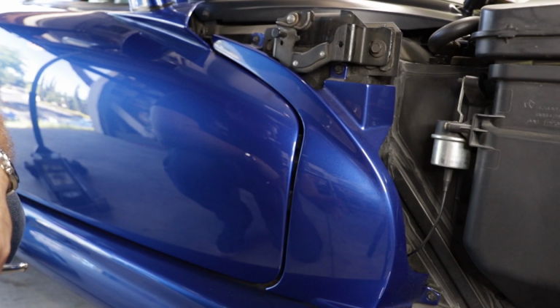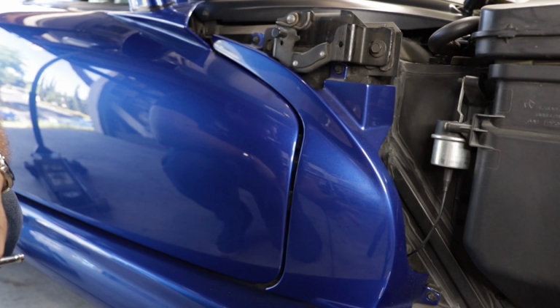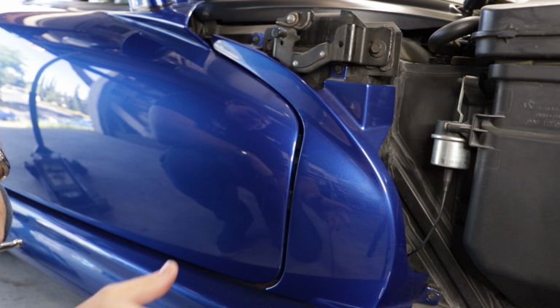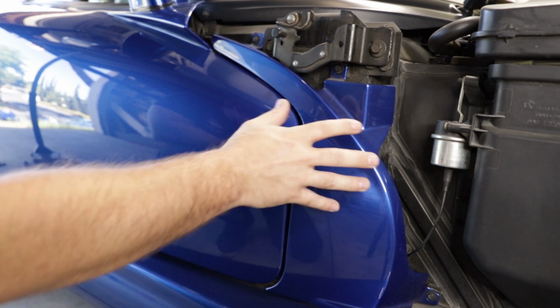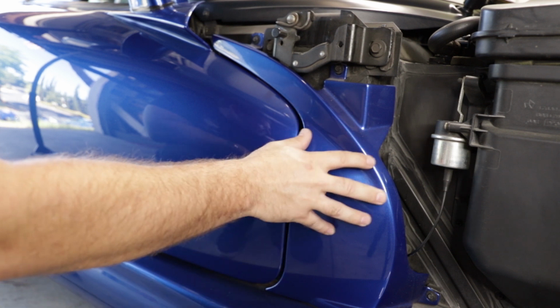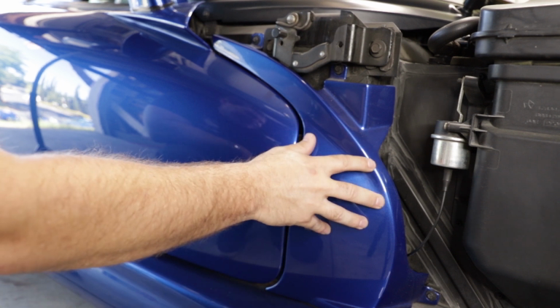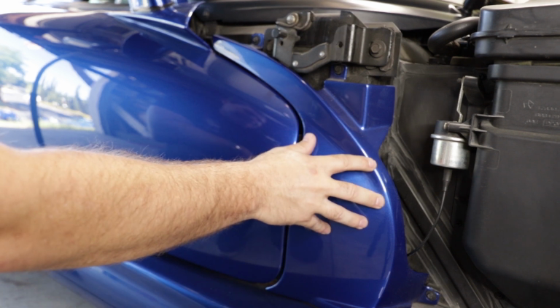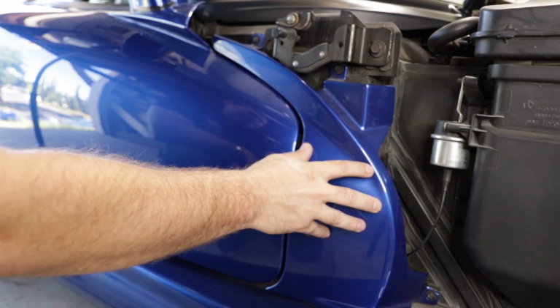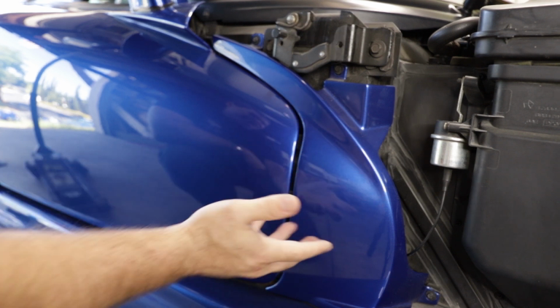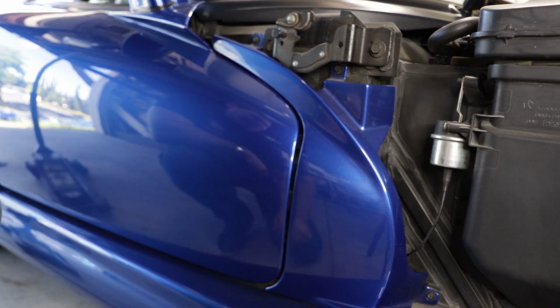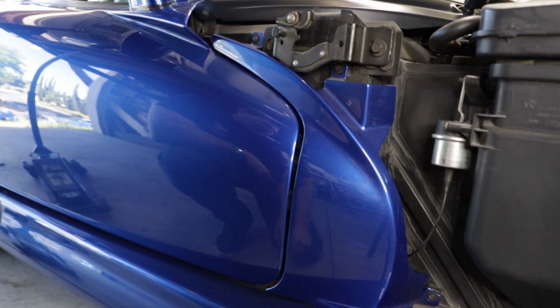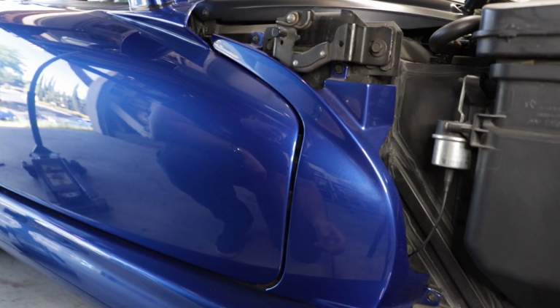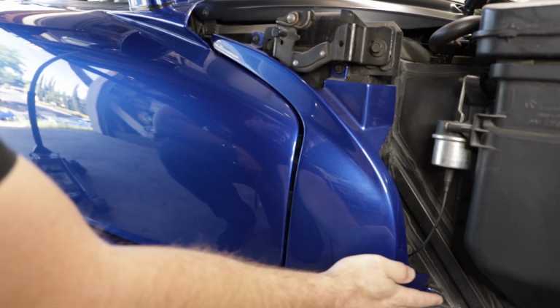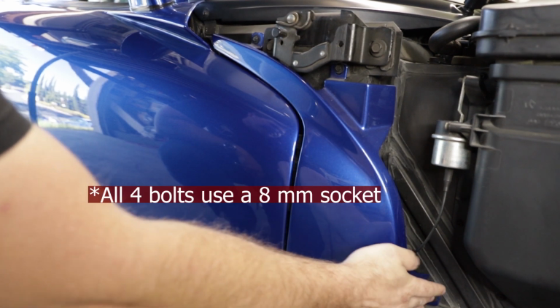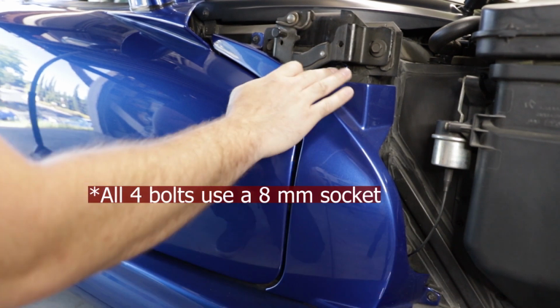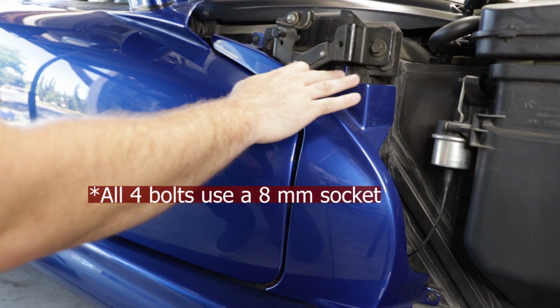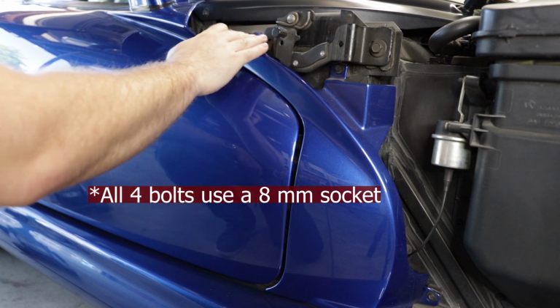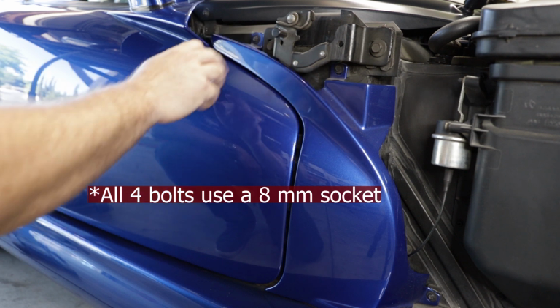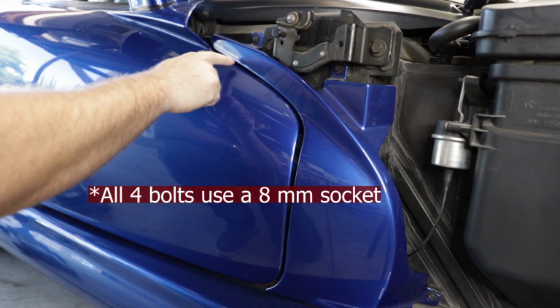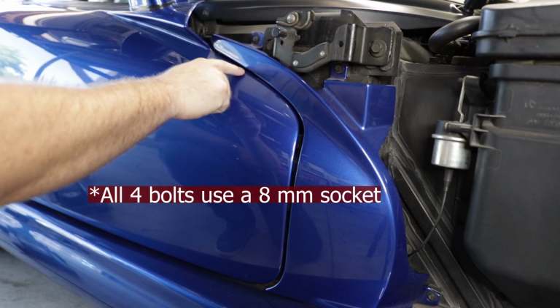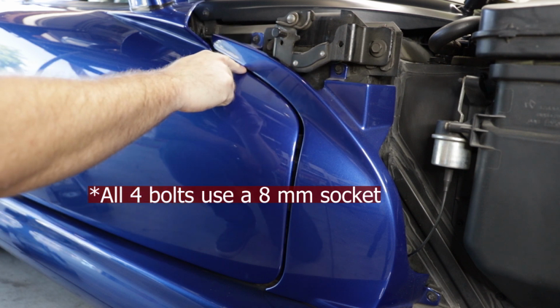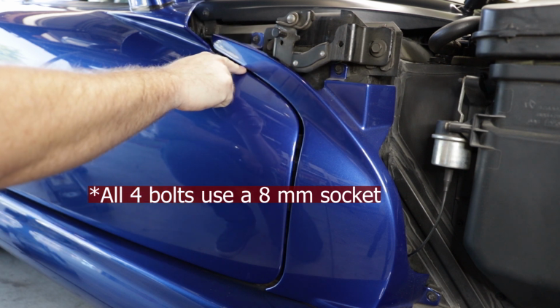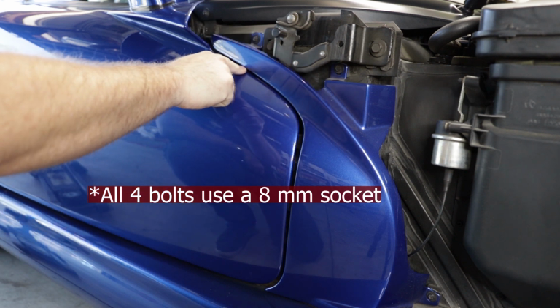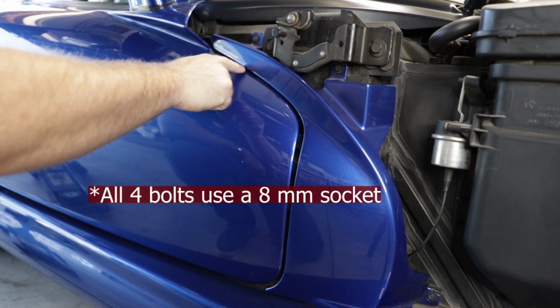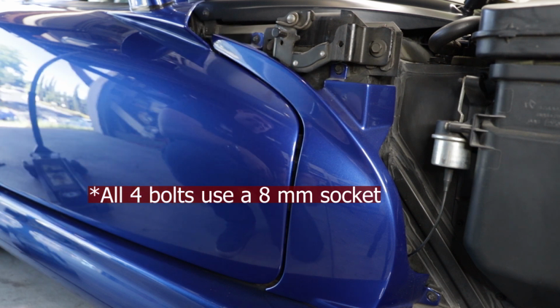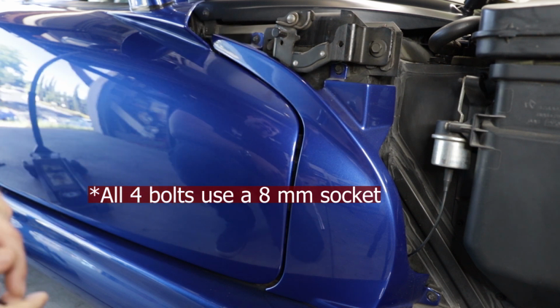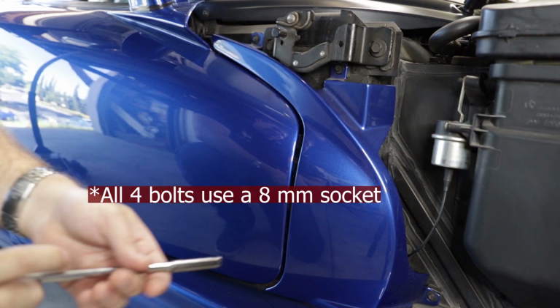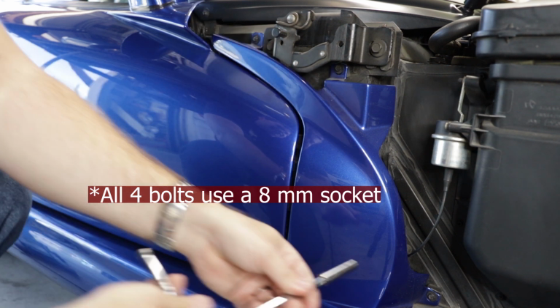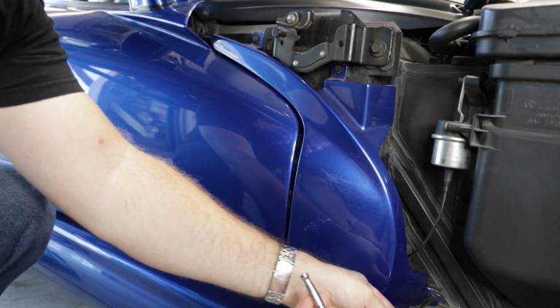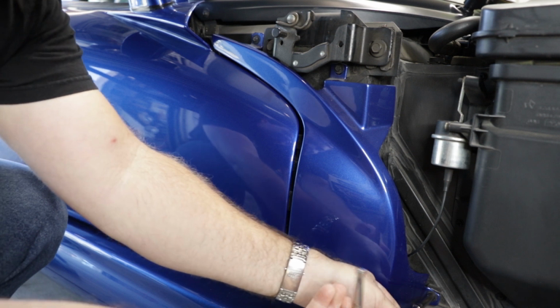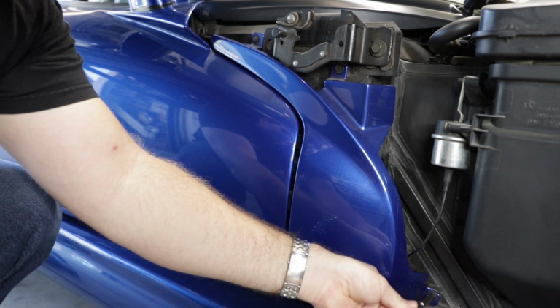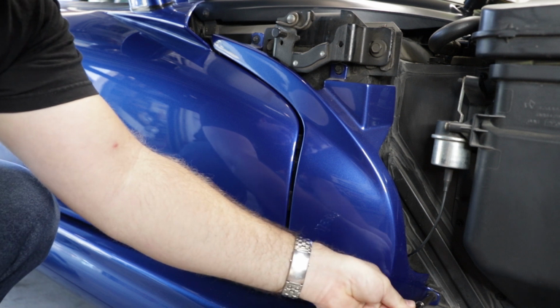The first thing we've got to do is remove this body panel here, which is secured with four mounting bolts — one here, one here, one here, and the fourth one is underneath here behind the door. So we'll go ahead and get those removed.